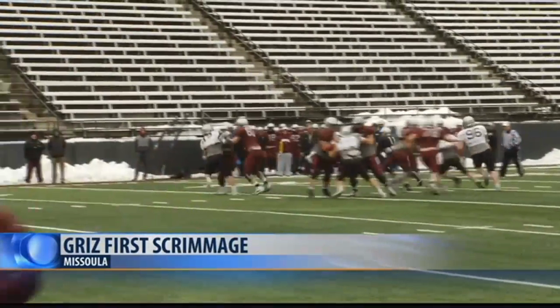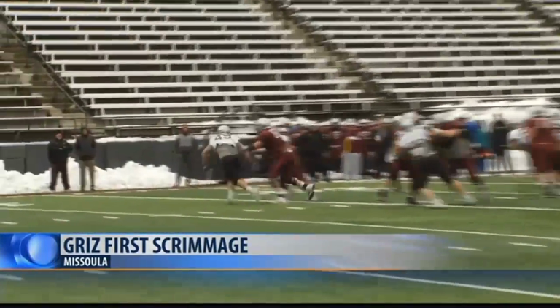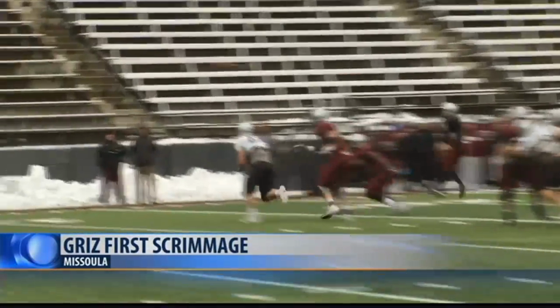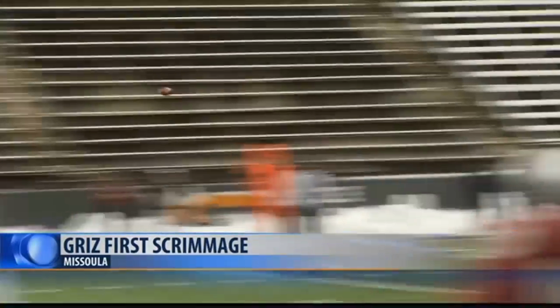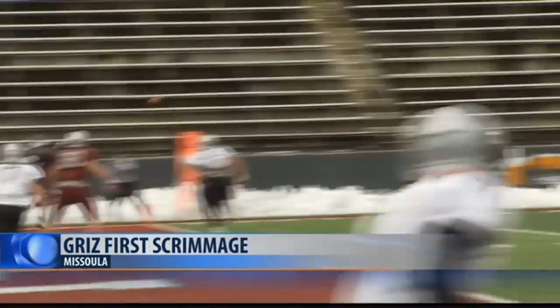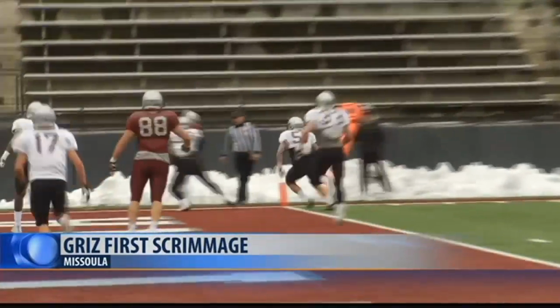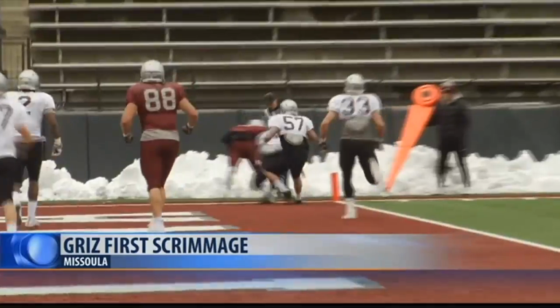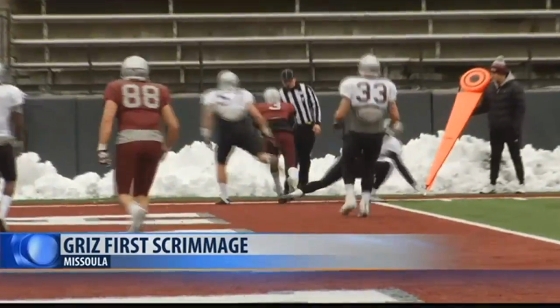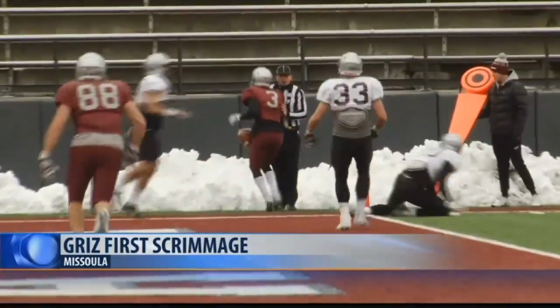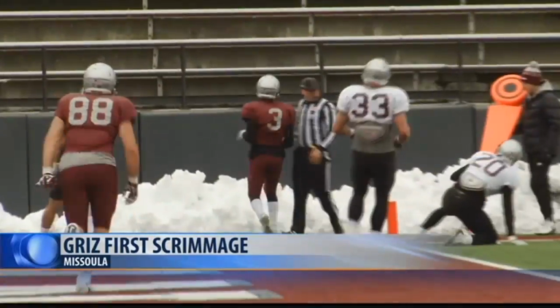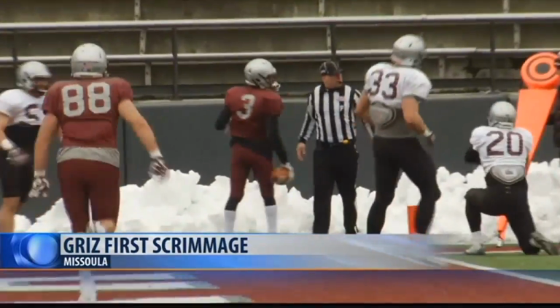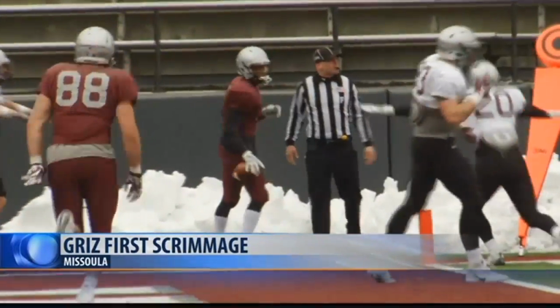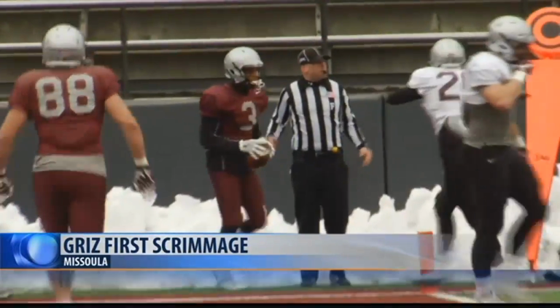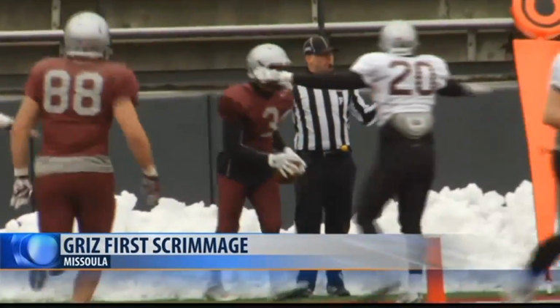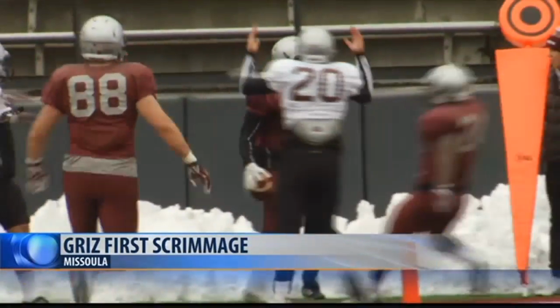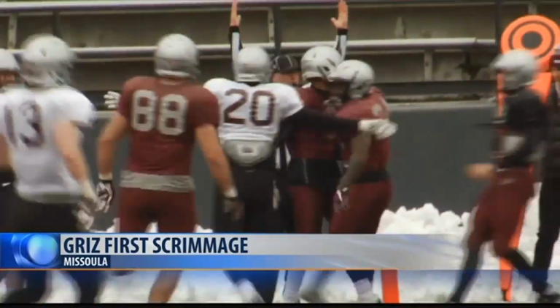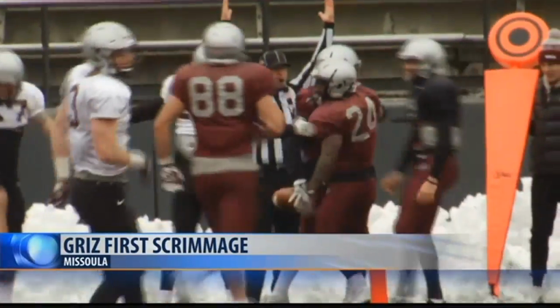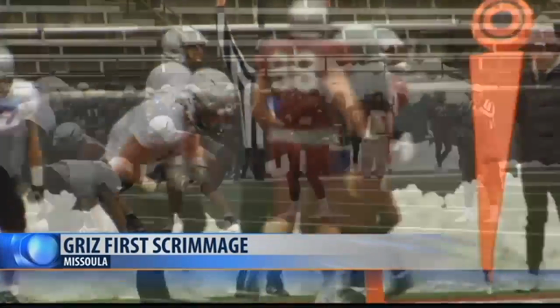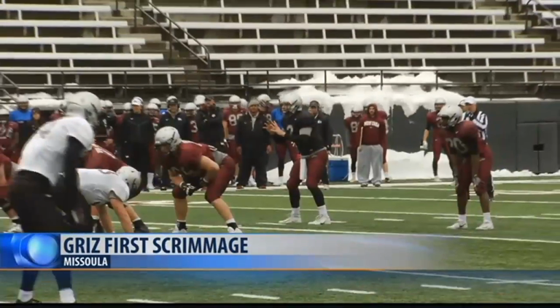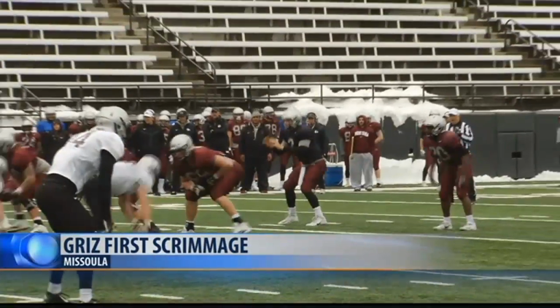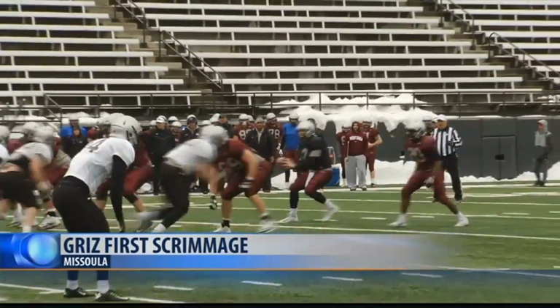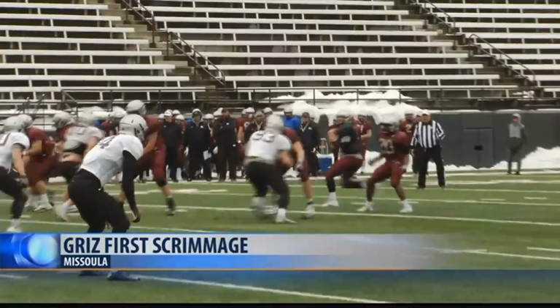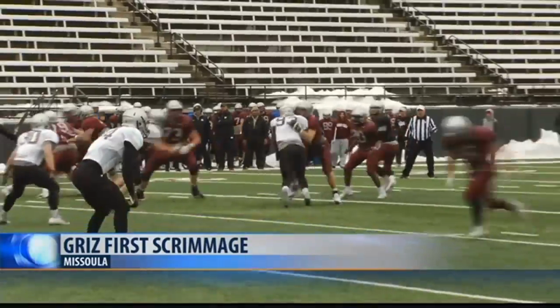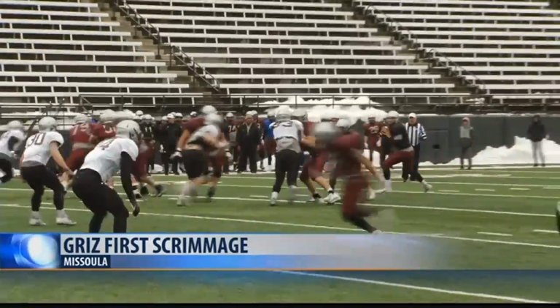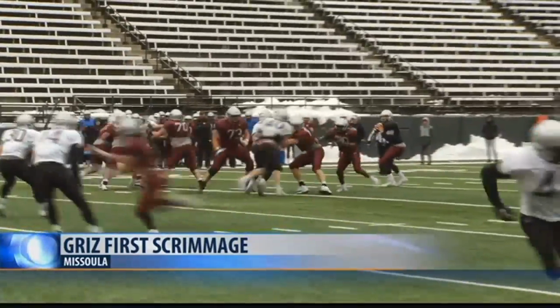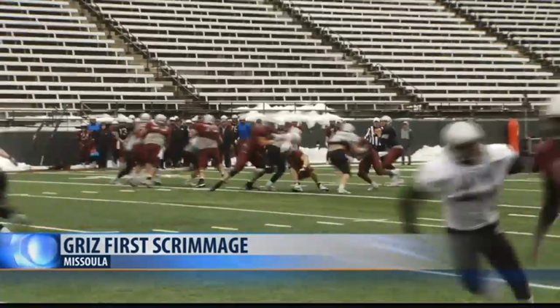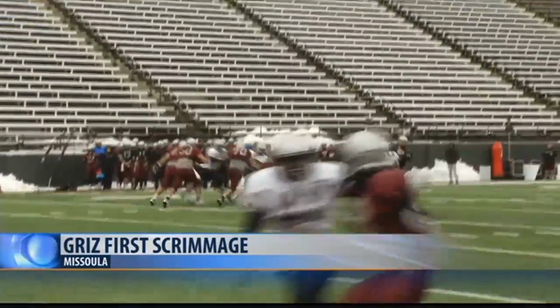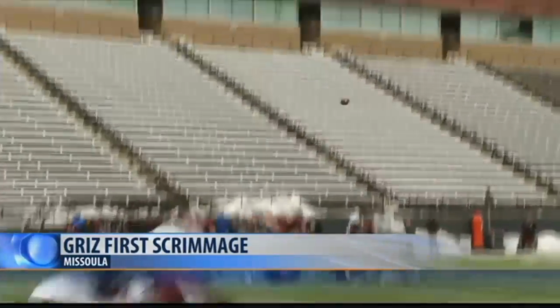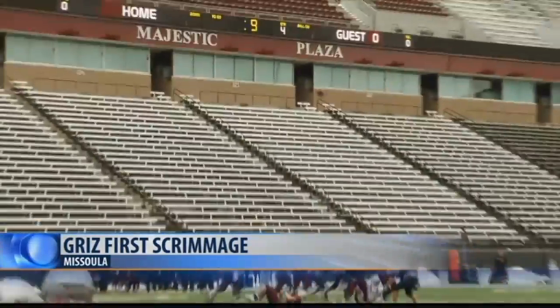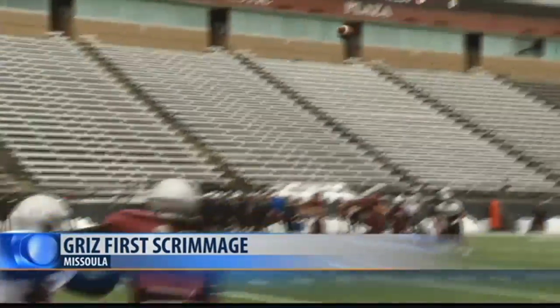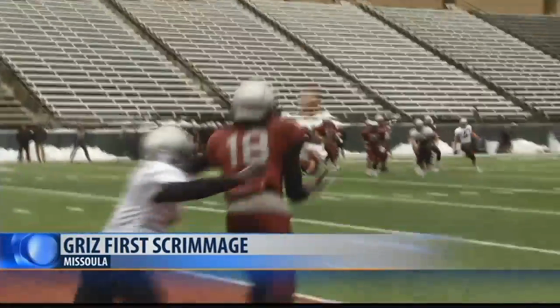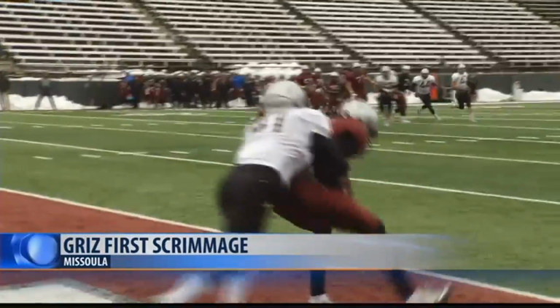This time rolling to the right, Sneed finds Justin Calhoun right at the end zone — another touchdown for the Montana offense. Now back to Jensen for one more: a great back shoulder throw to Sammy Akem for 11 yards out.